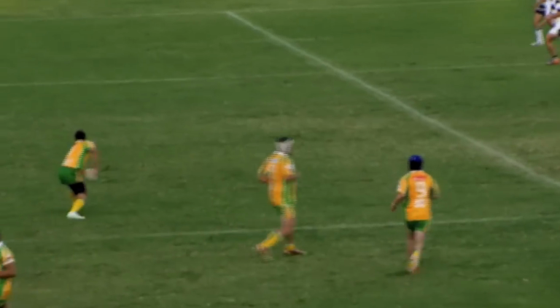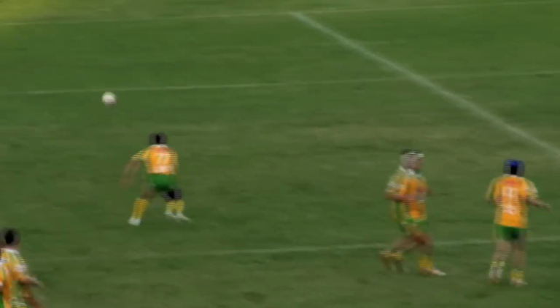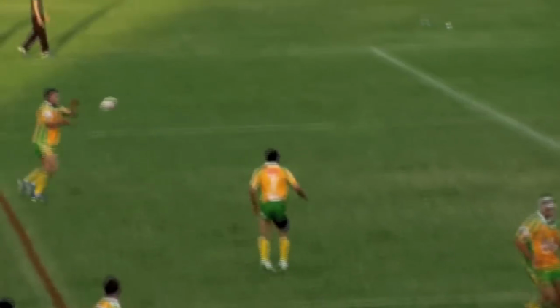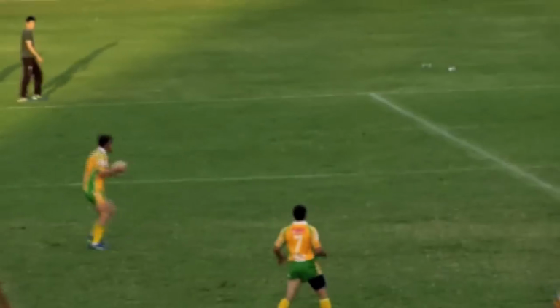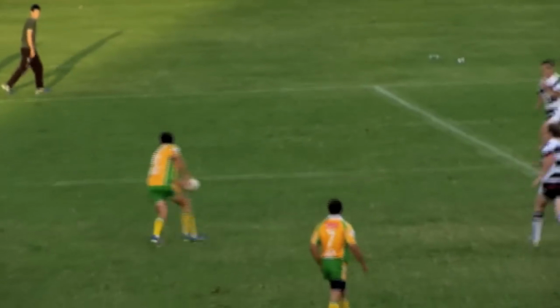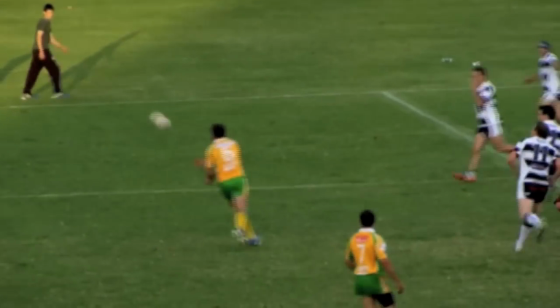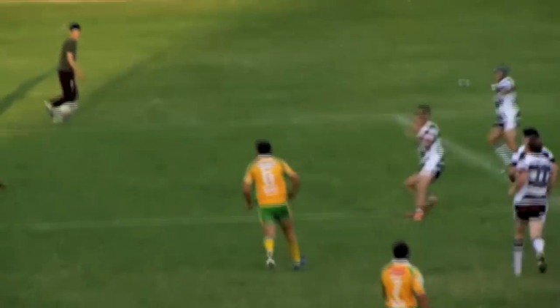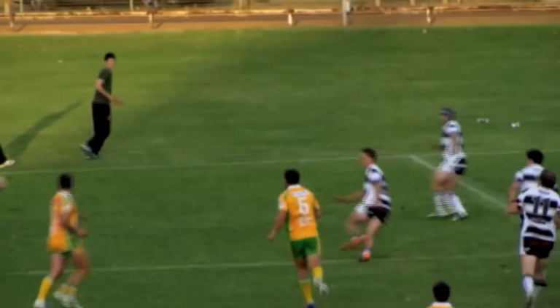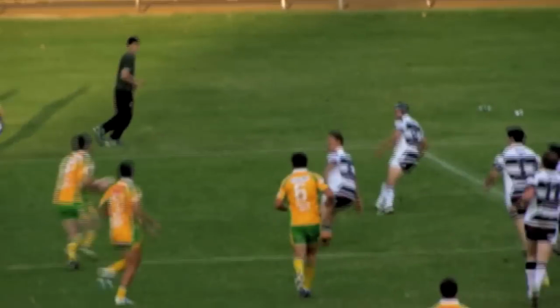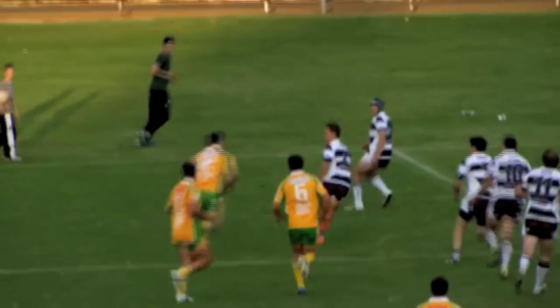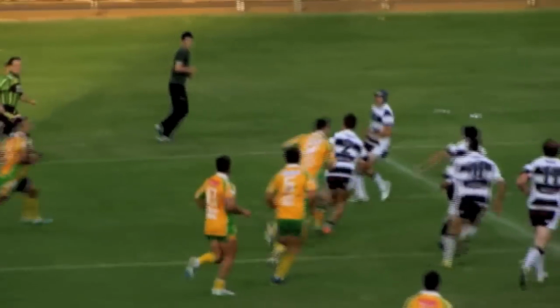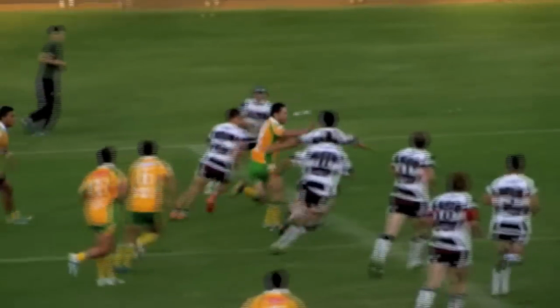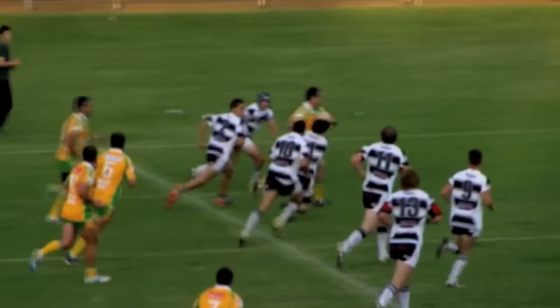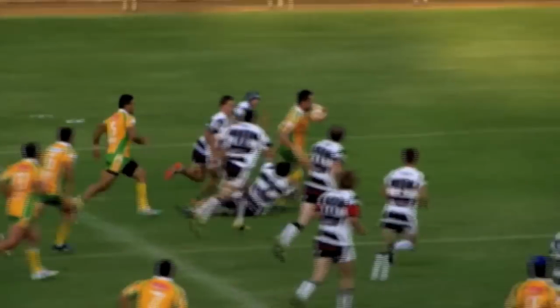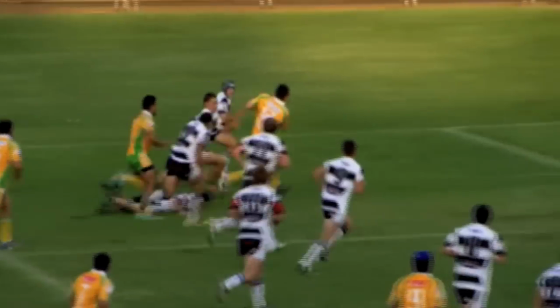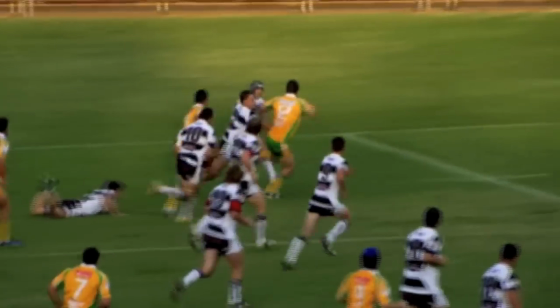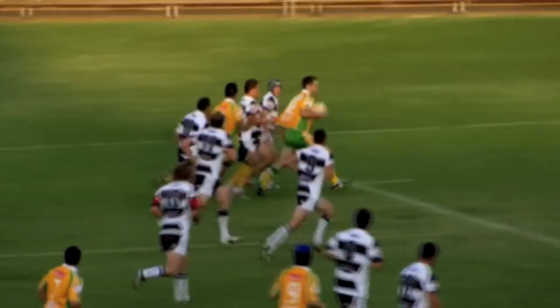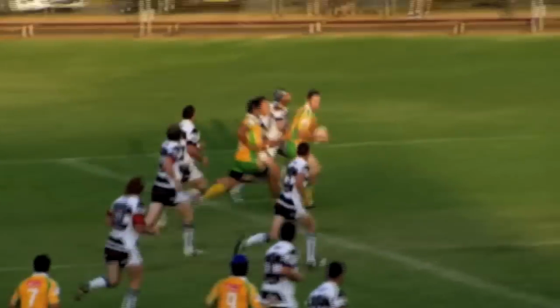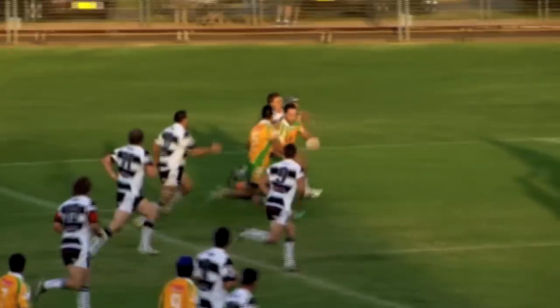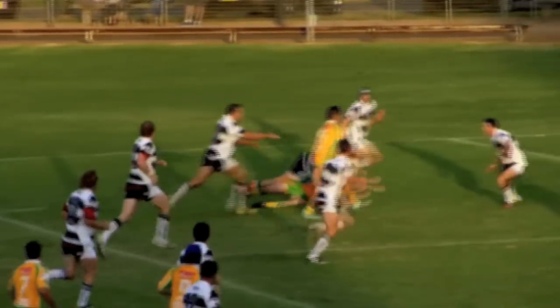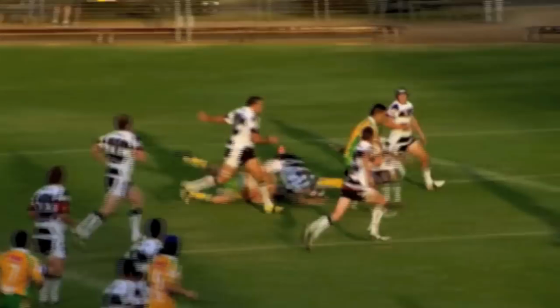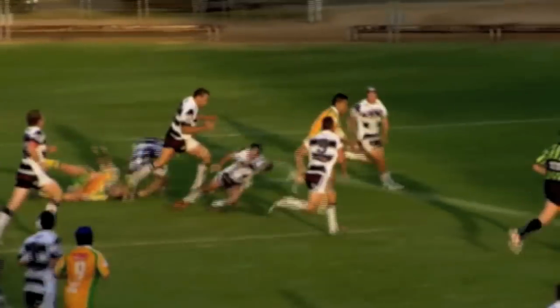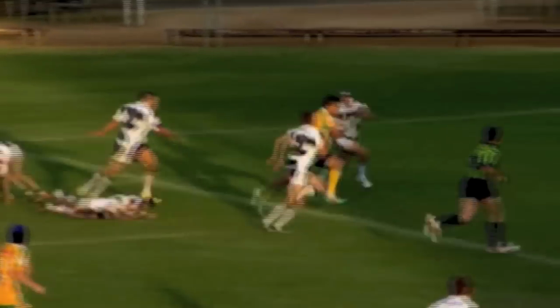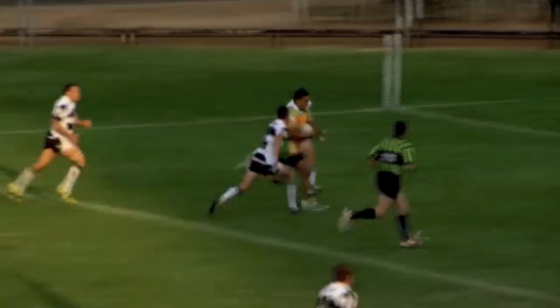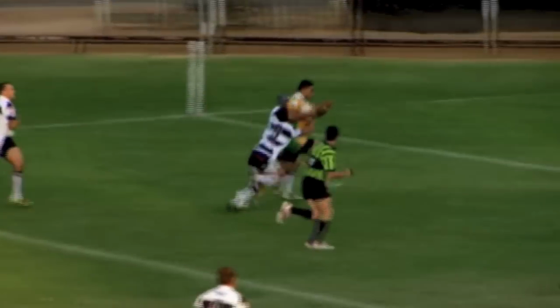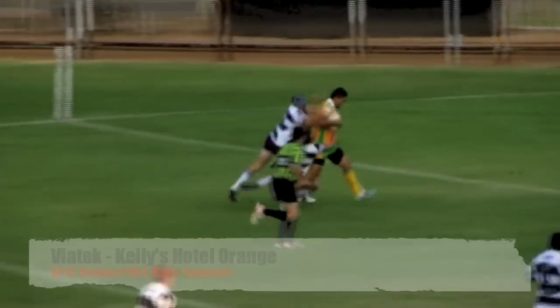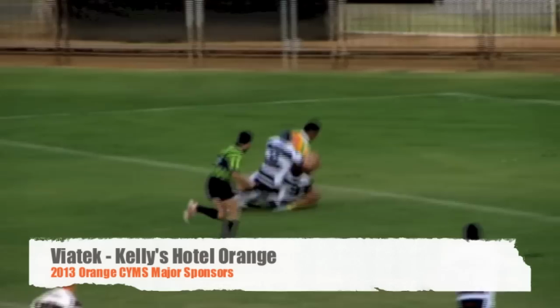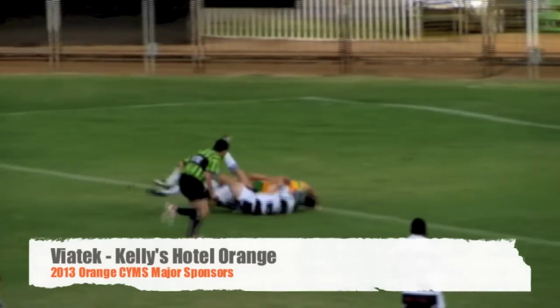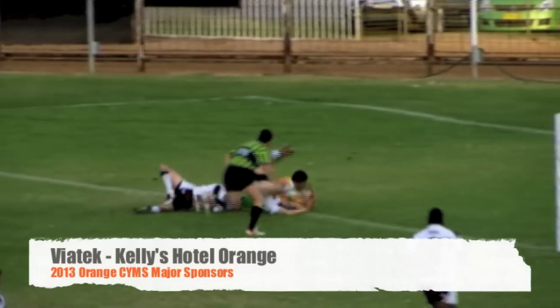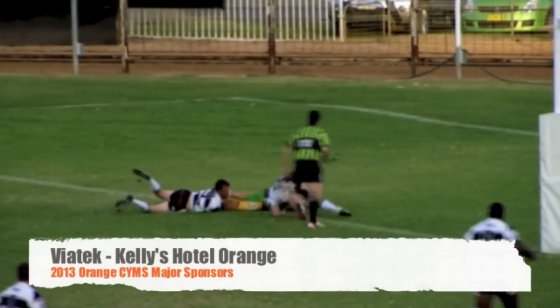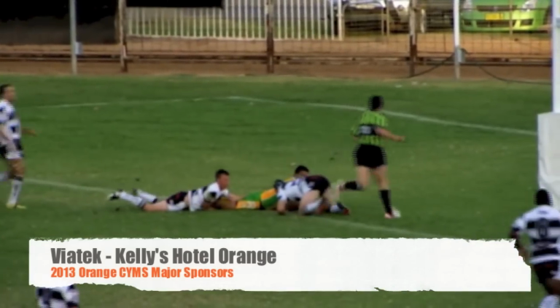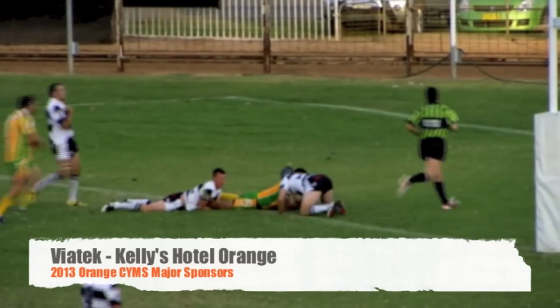Midfield Sims, number nine out for Sullivan, Sargent makes a hole, gives it to the winger Kura — is he going to make it? Yes, that big strong lad, he is over.